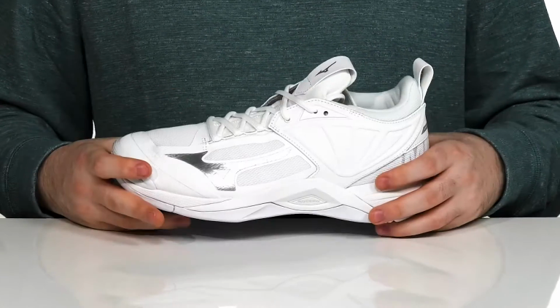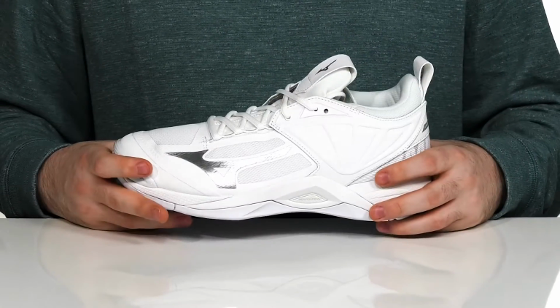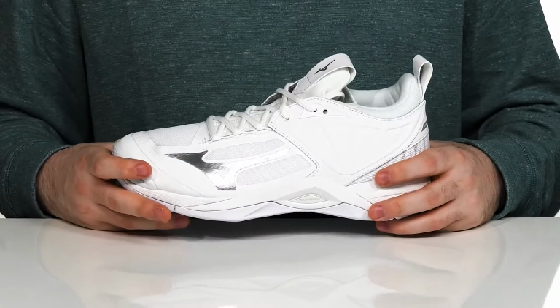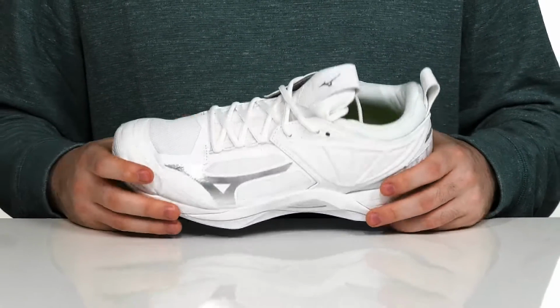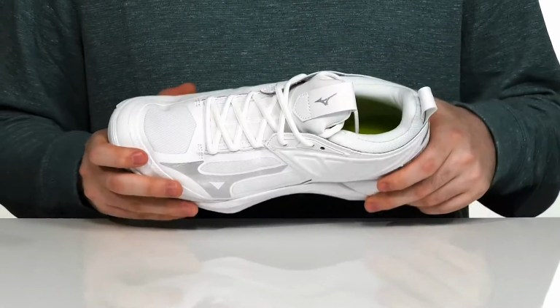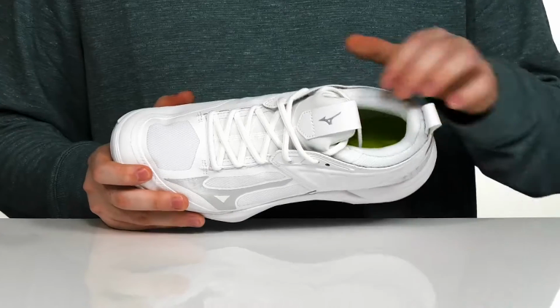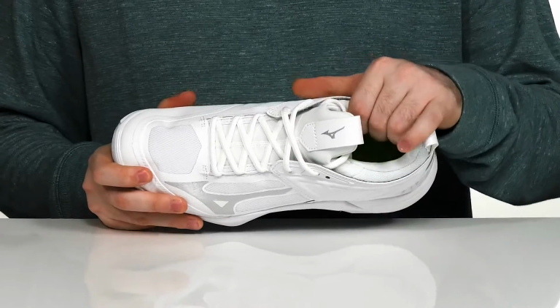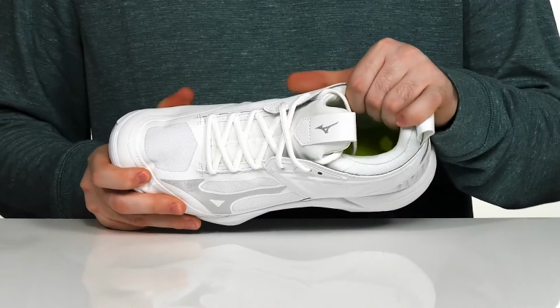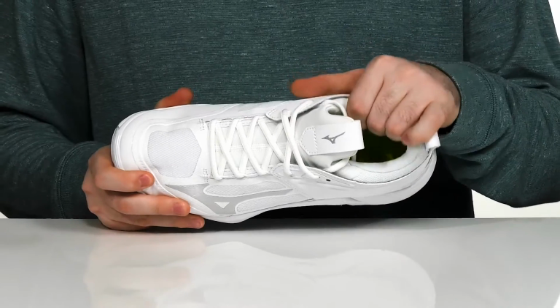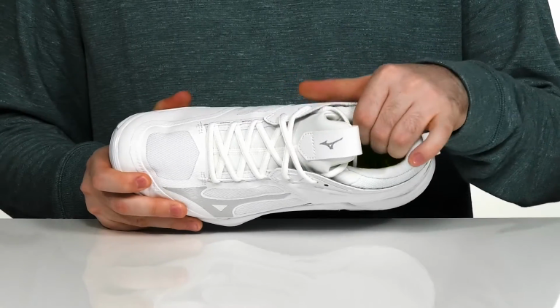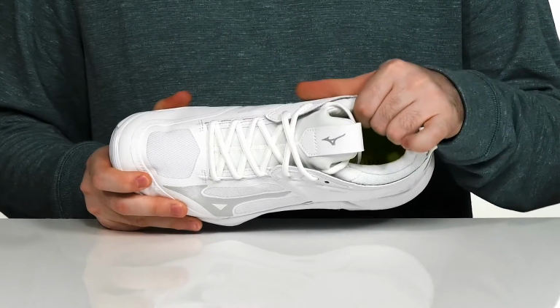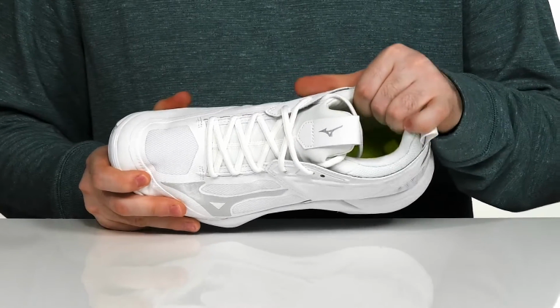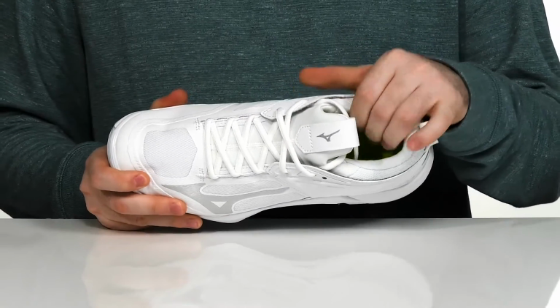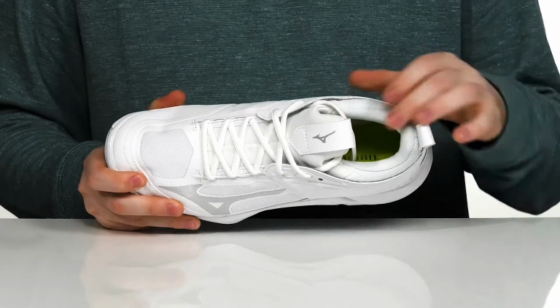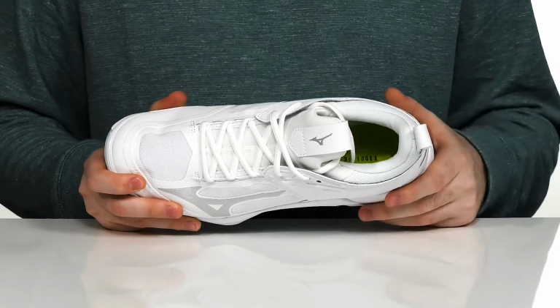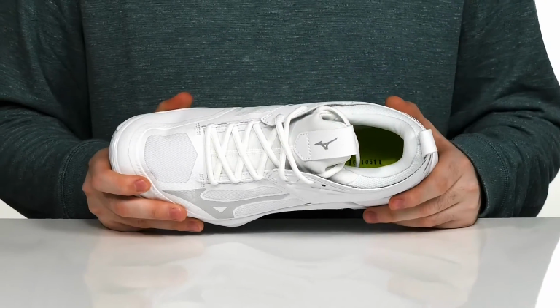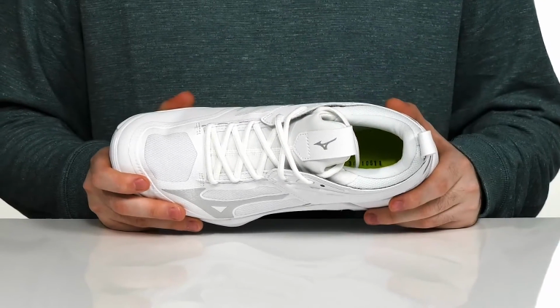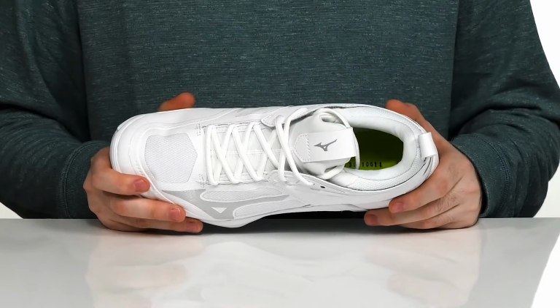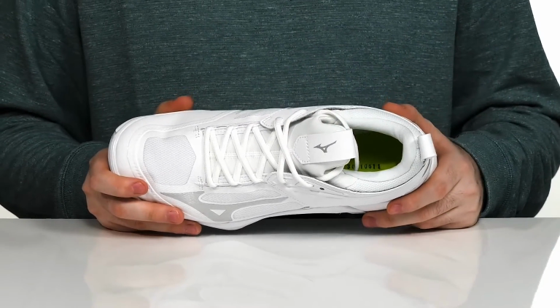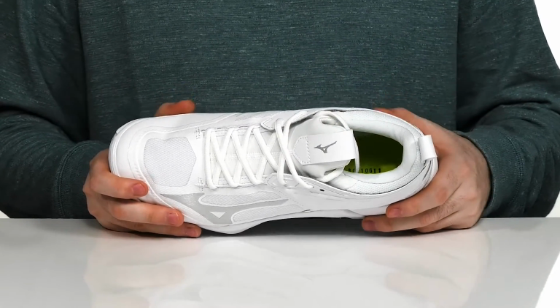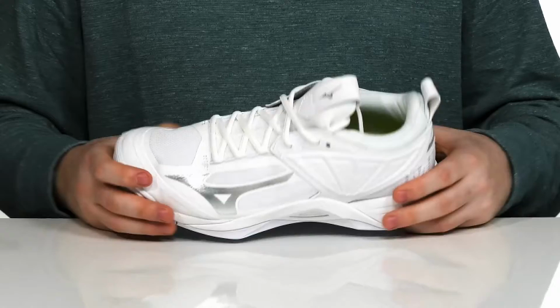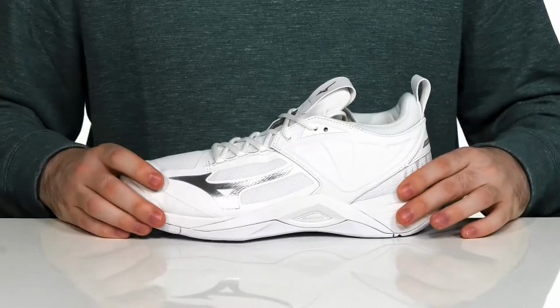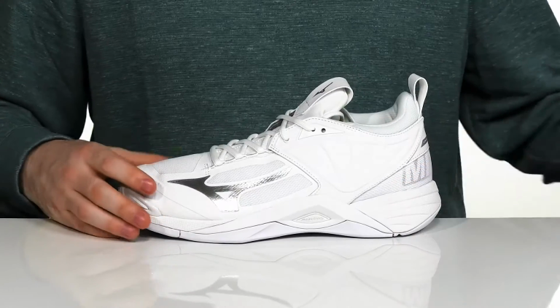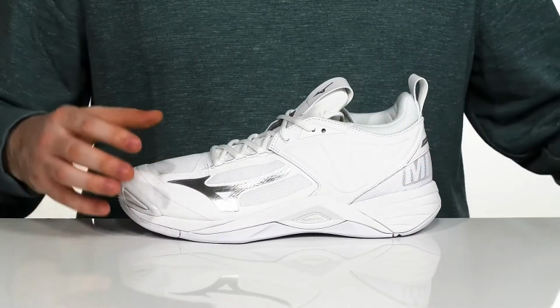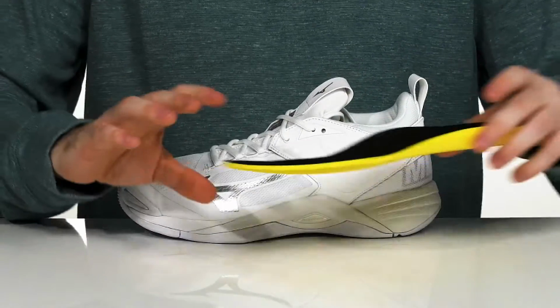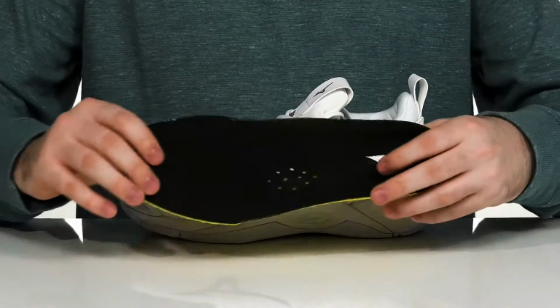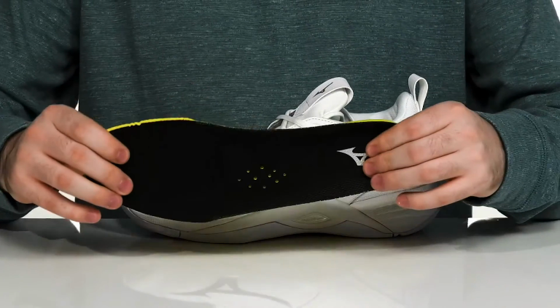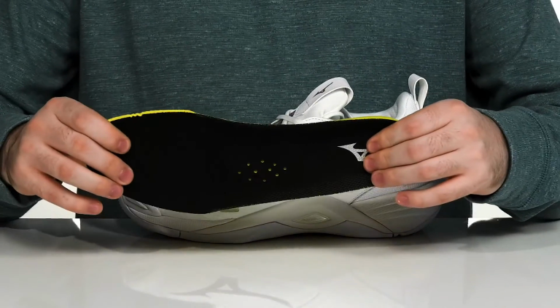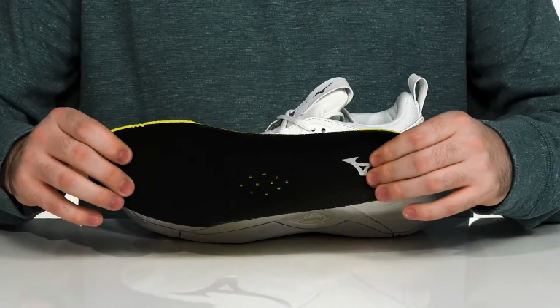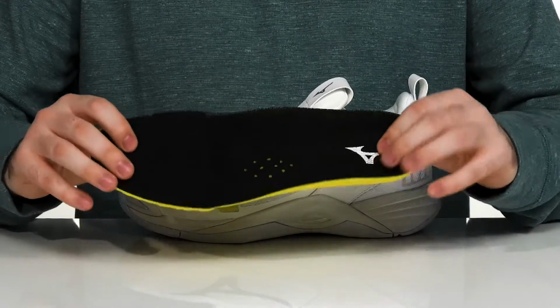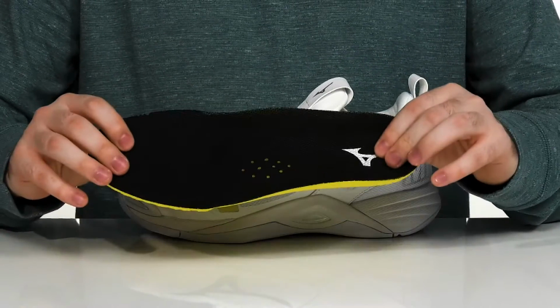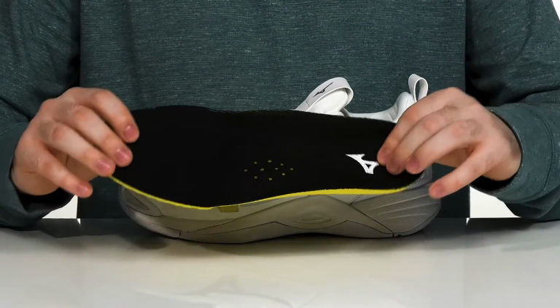It has the Mizuno intercooled lining to keep it nice and cool when you're in the heat of the game on the inside. And it comes with a removable foam footbed to keep you supported from underfoot.